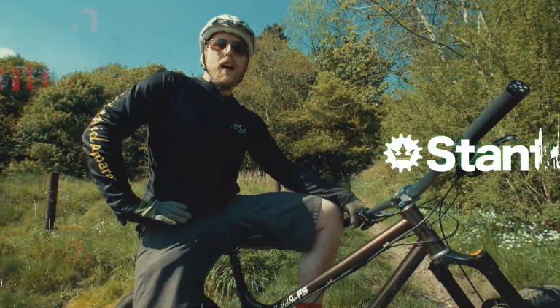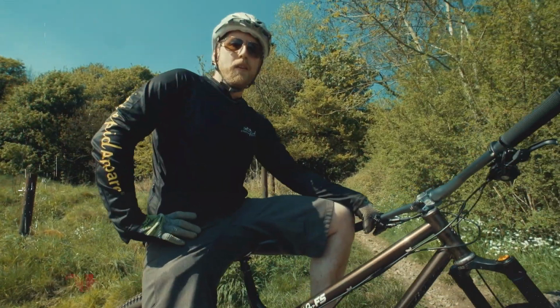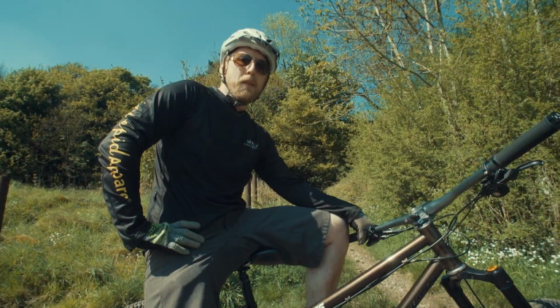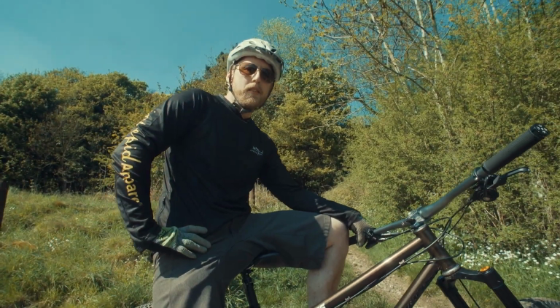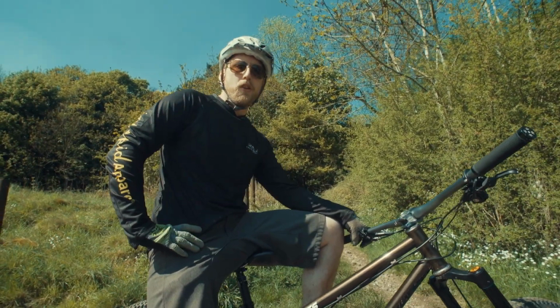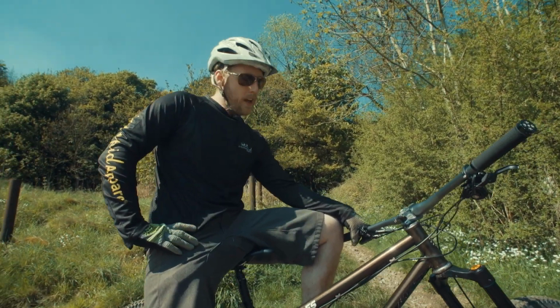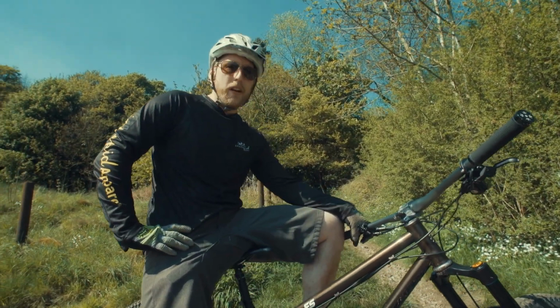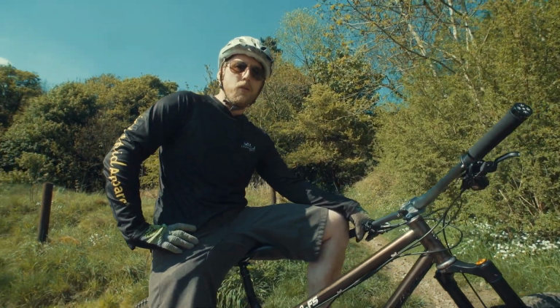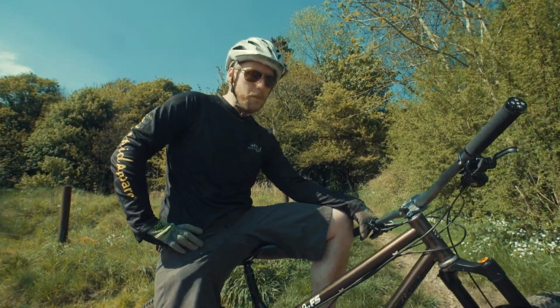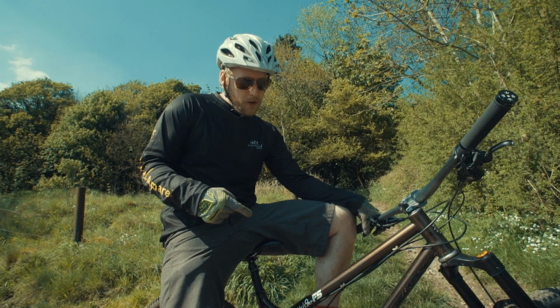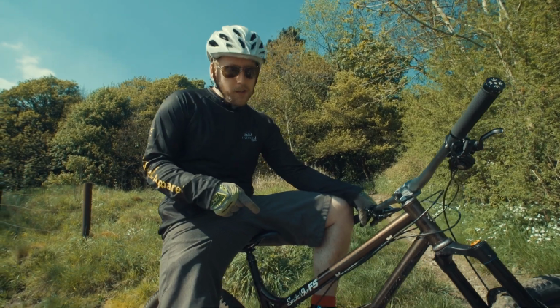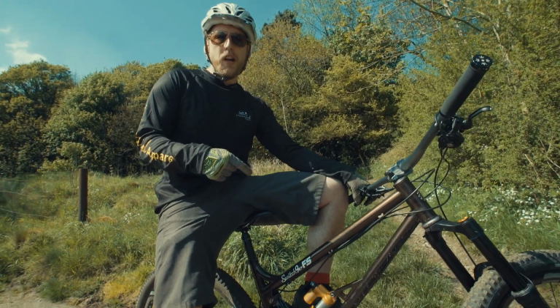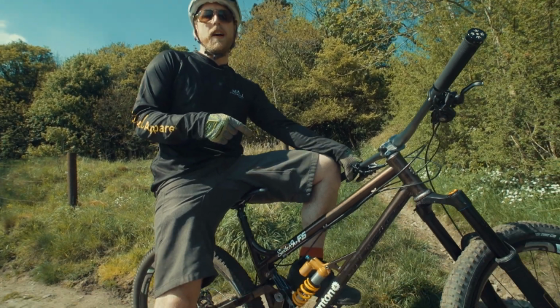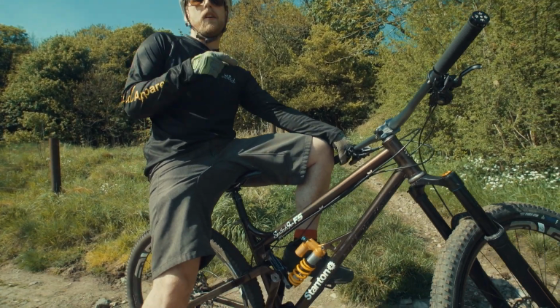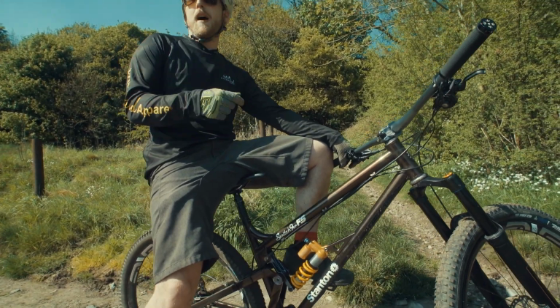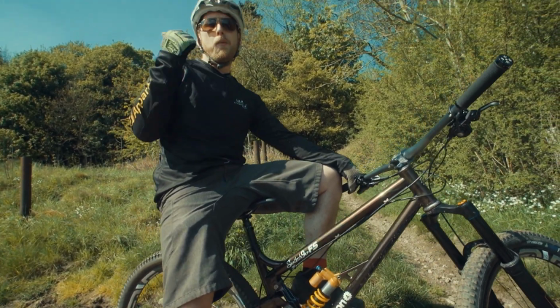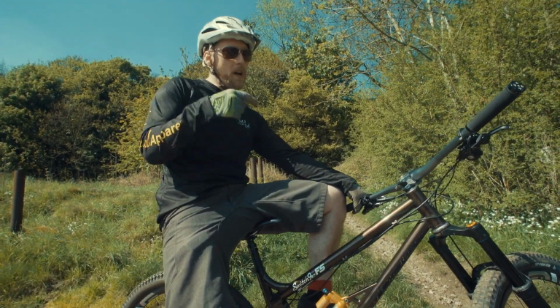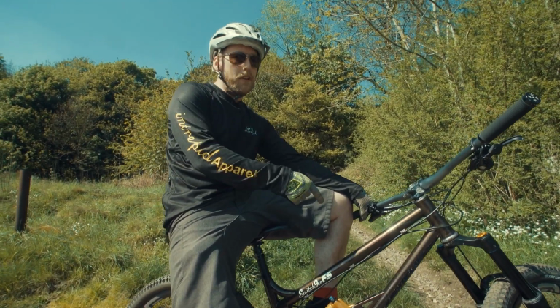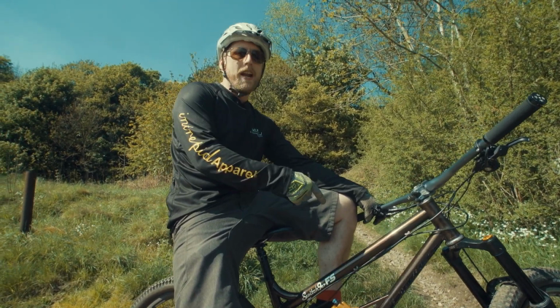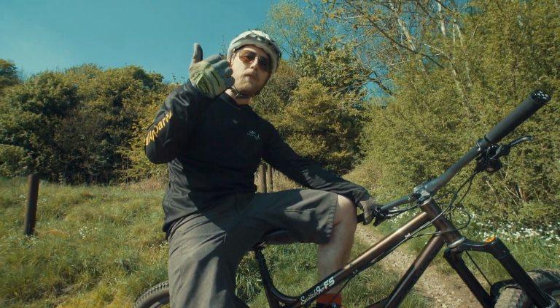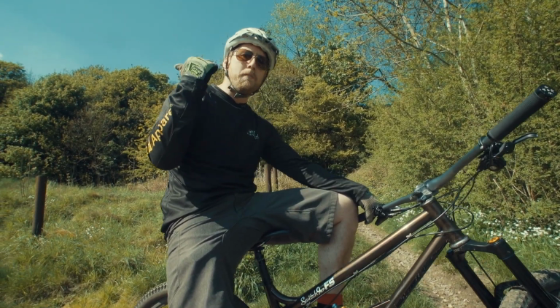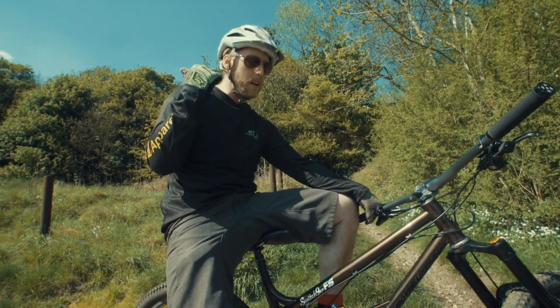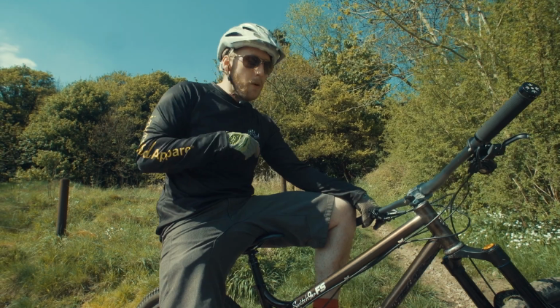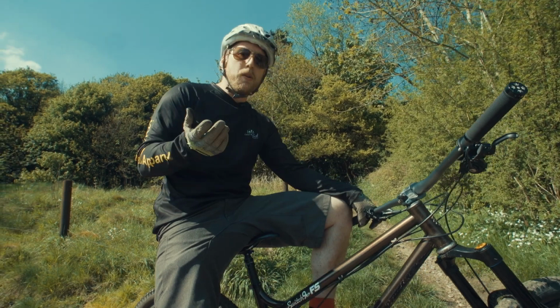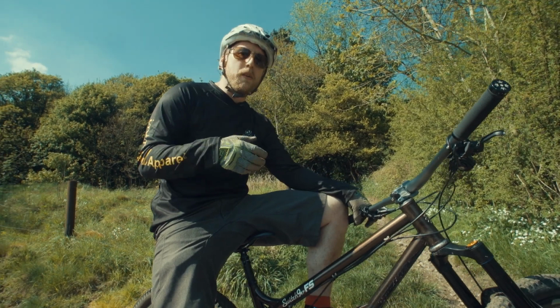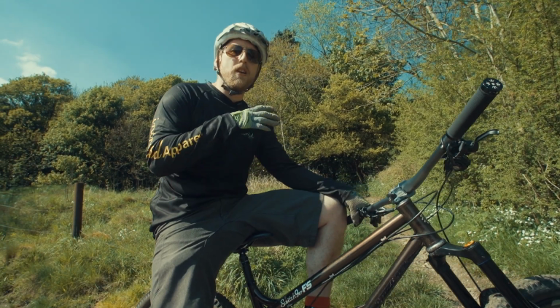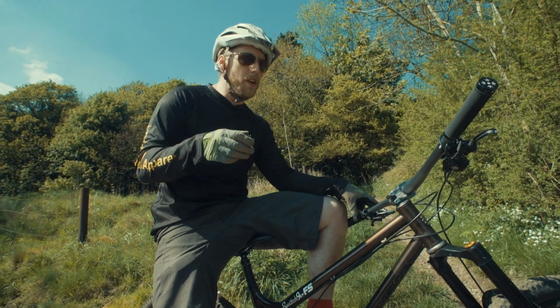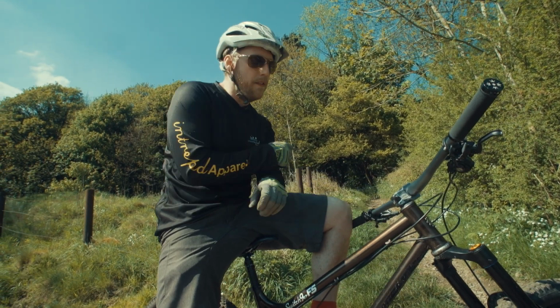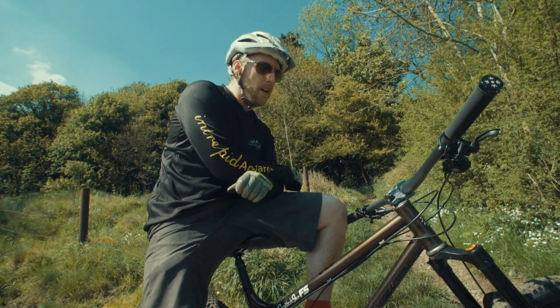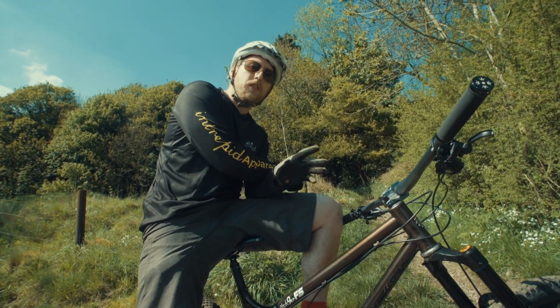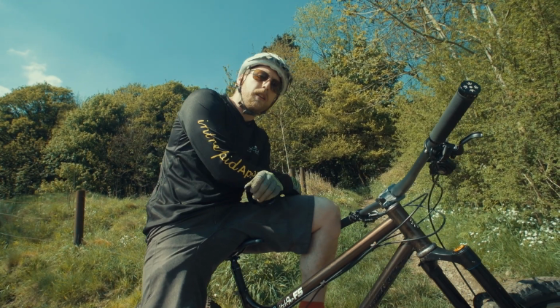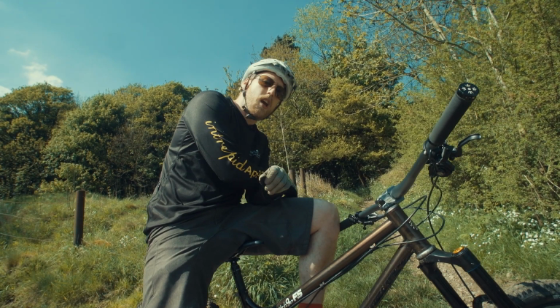Hi, I'm Dan from Stanton Bikes. We're just out on a little local loop trying out the Switch Niner FS. We're about a mile away from where this thing's made at our unit in Matlock. We just thought we'd stop and give you a little rundown of how things are going with this project.